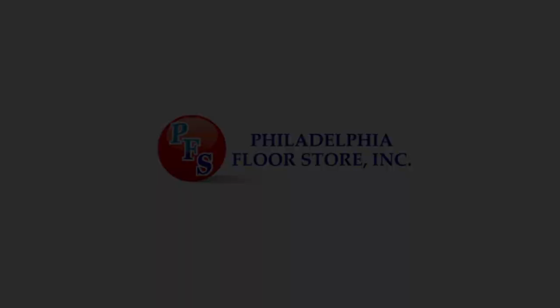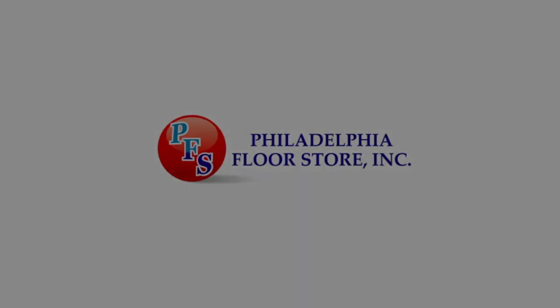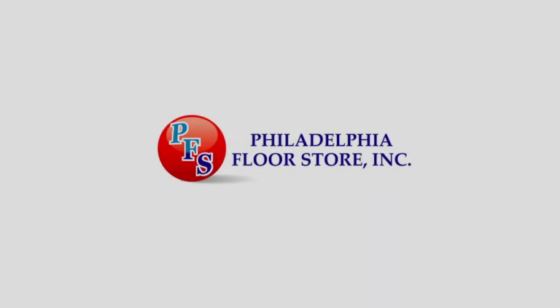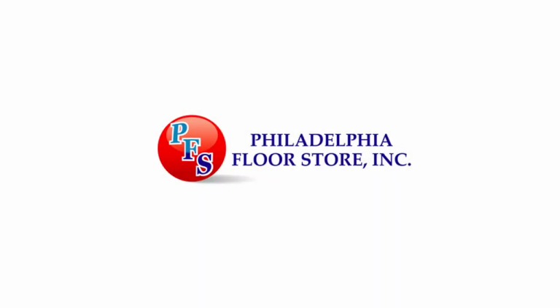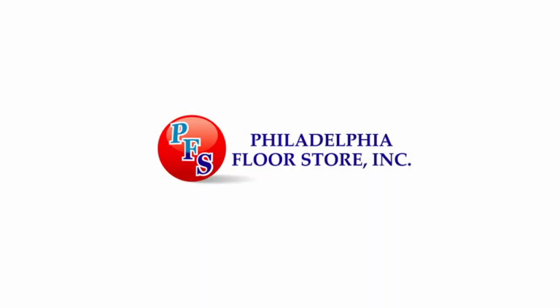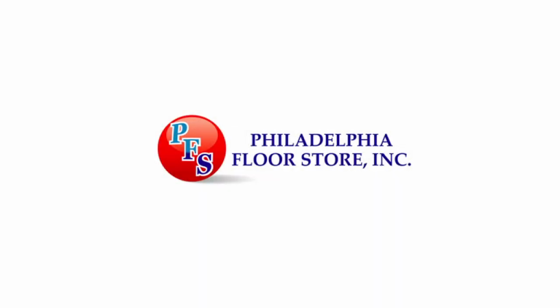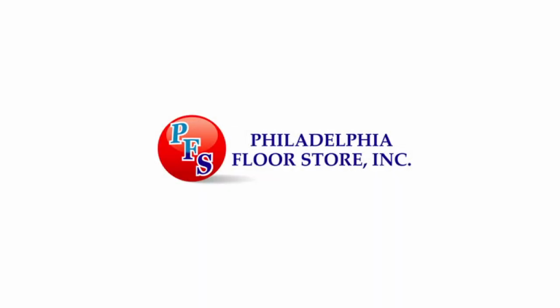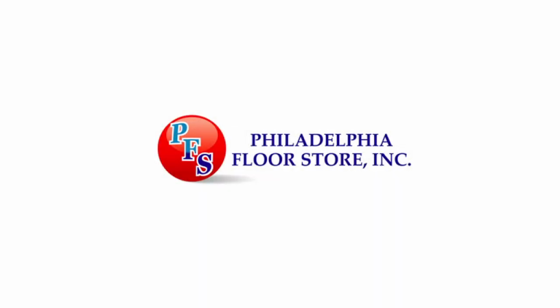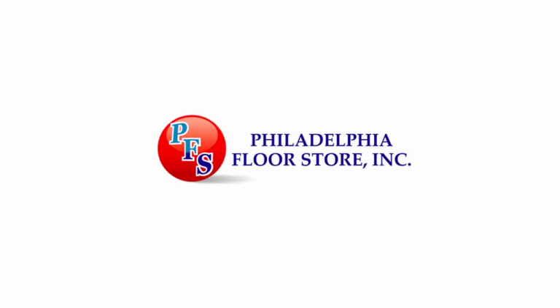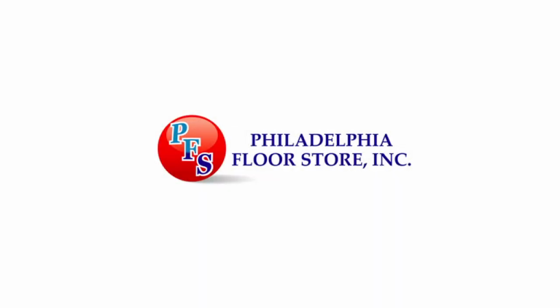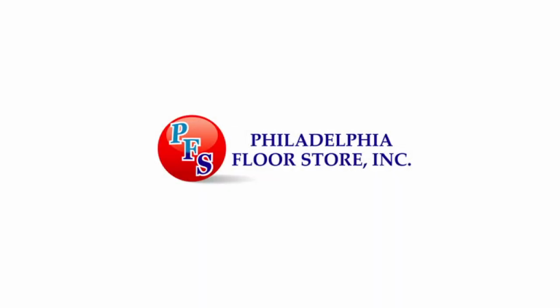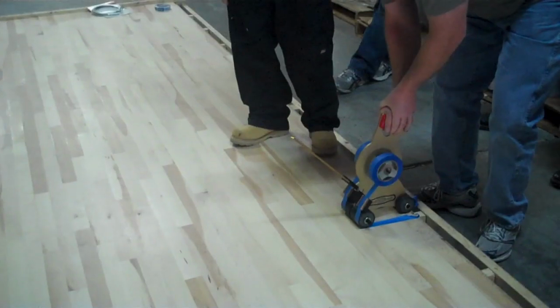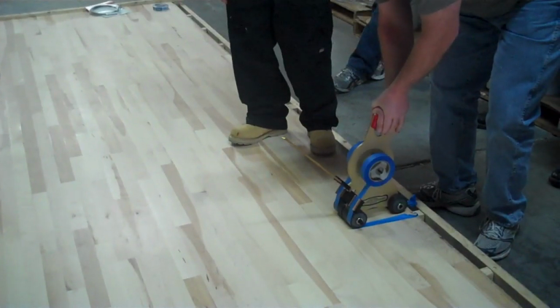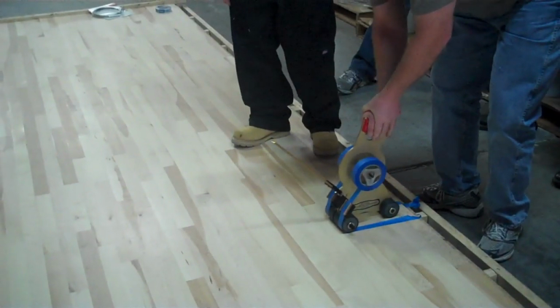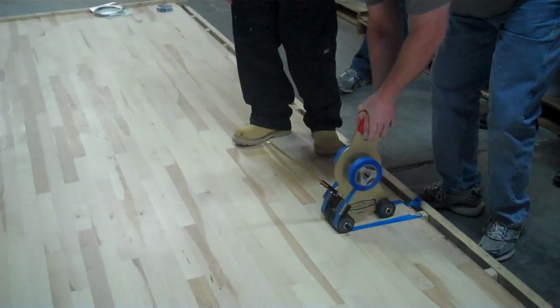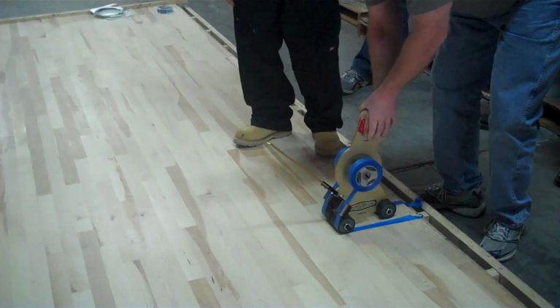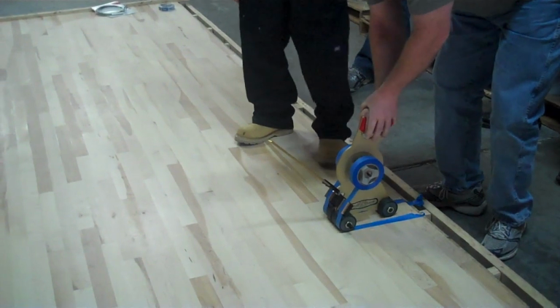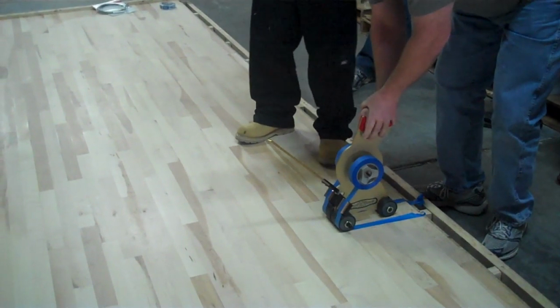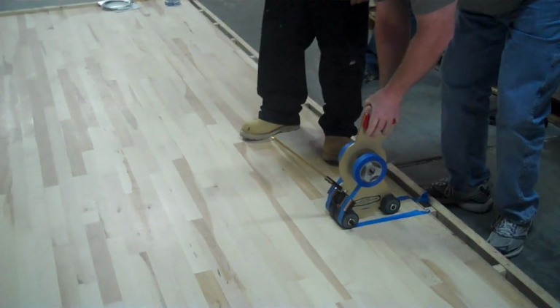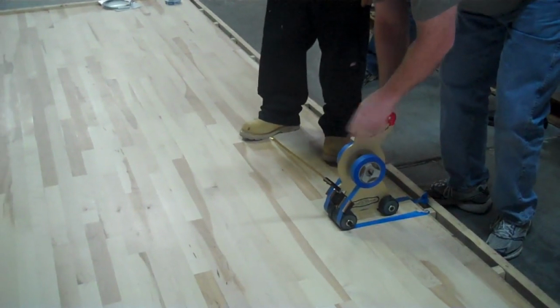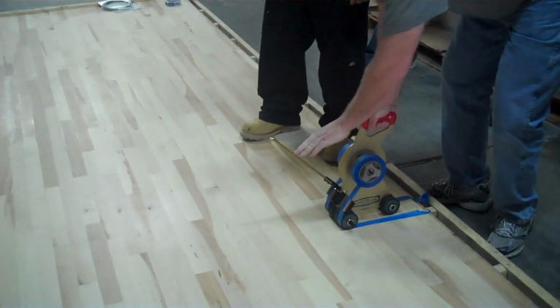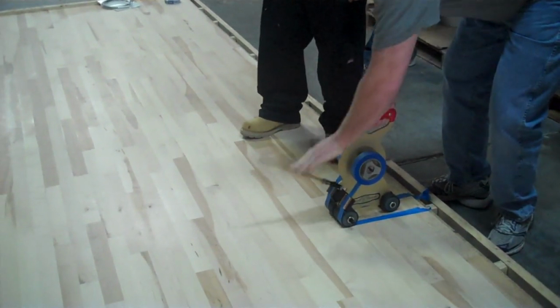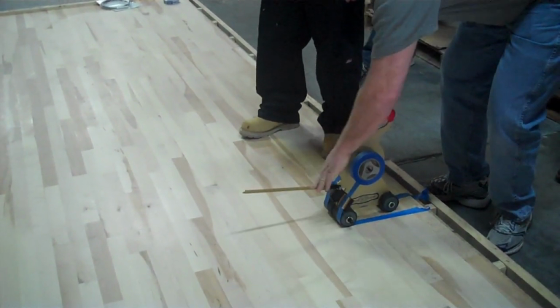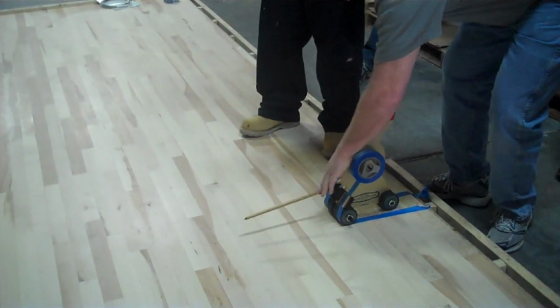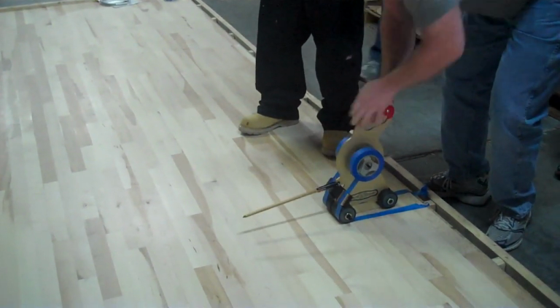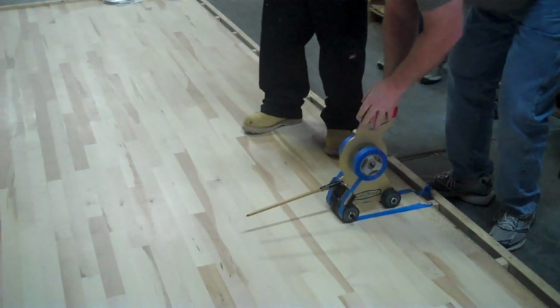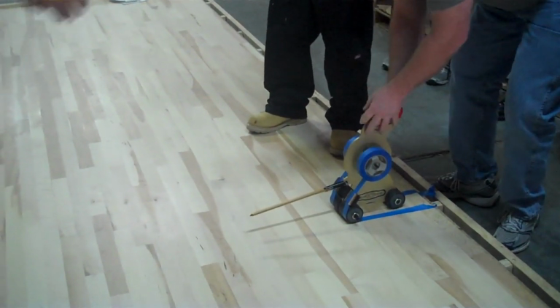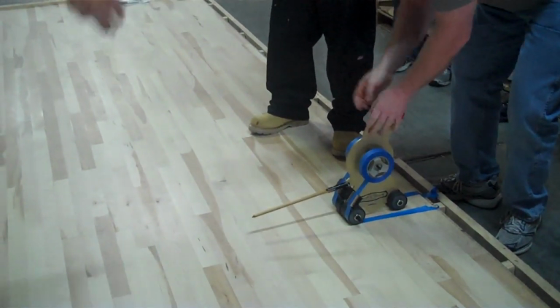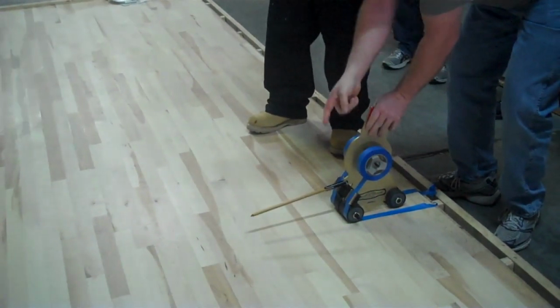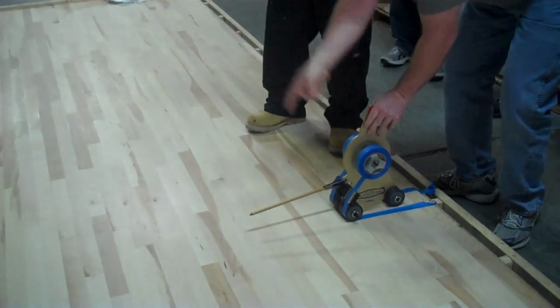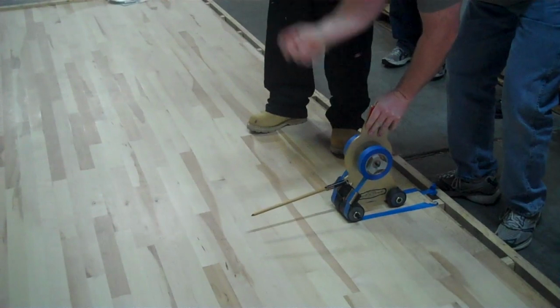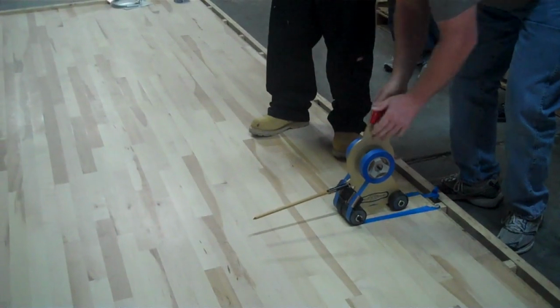The Philadelphia Floor Store is a one-stop shop for hardwood flooring needs. This video shows how to prep gym wood floors including buffering and vacuuming, how to accurately tape game lines, and how to paint game lines.